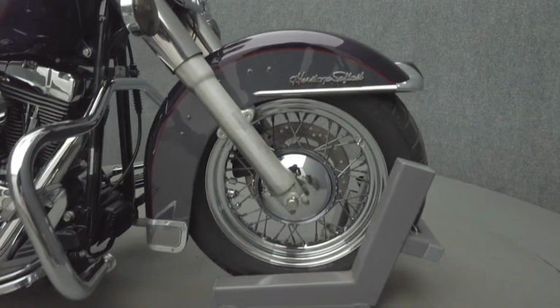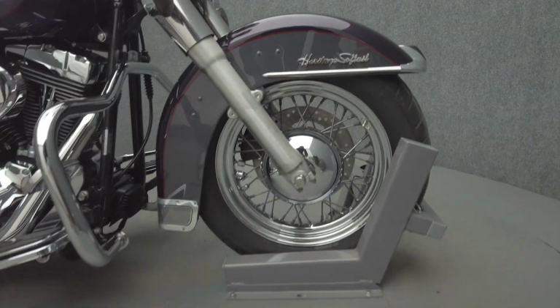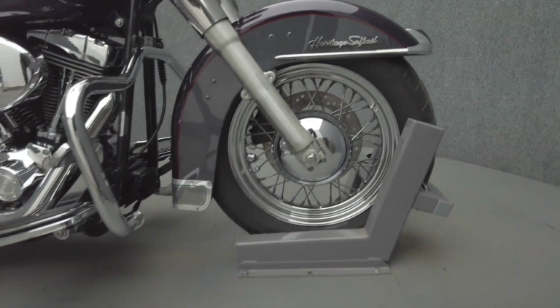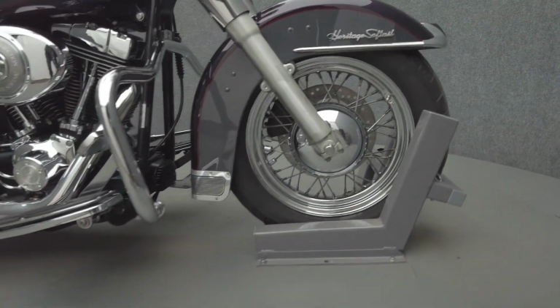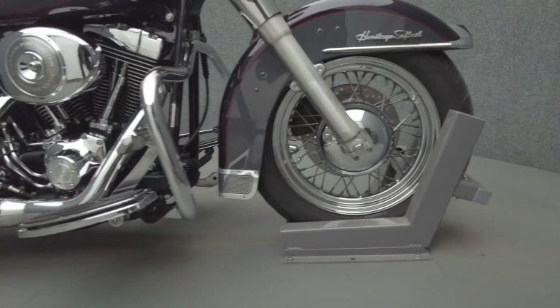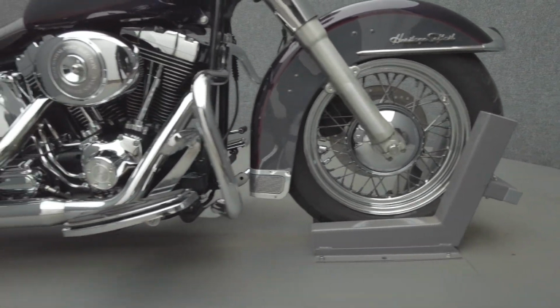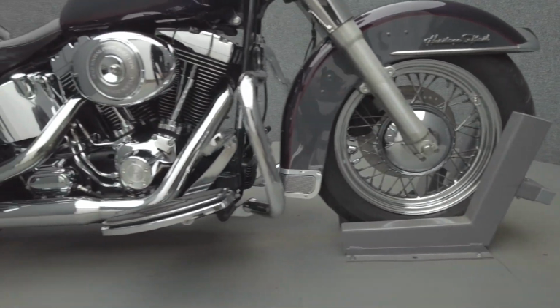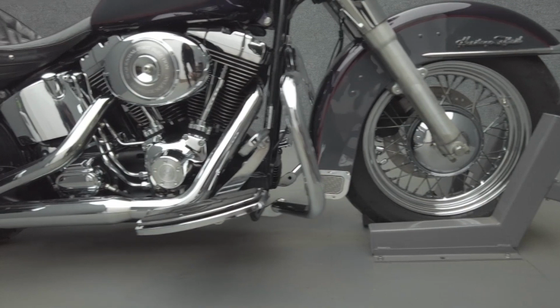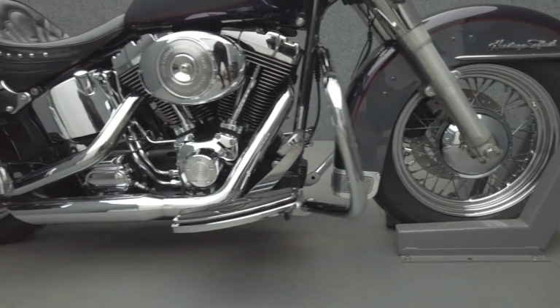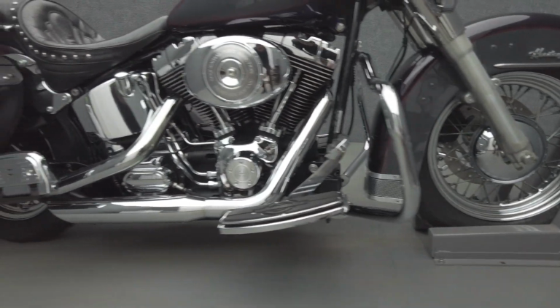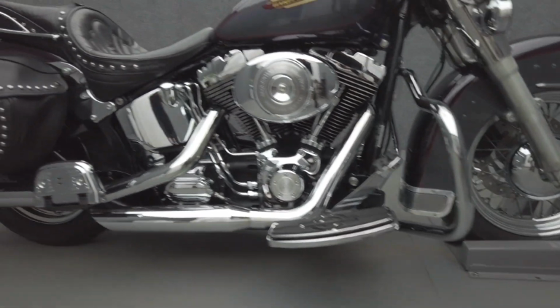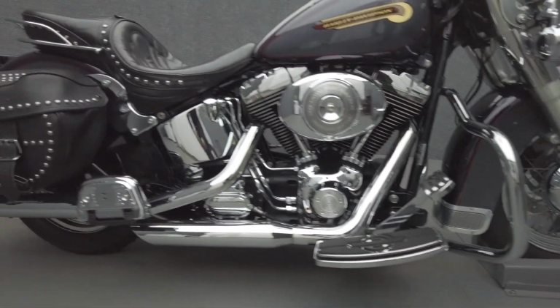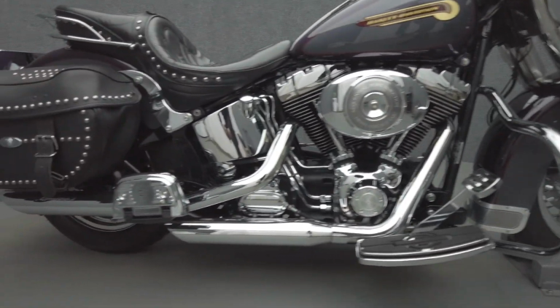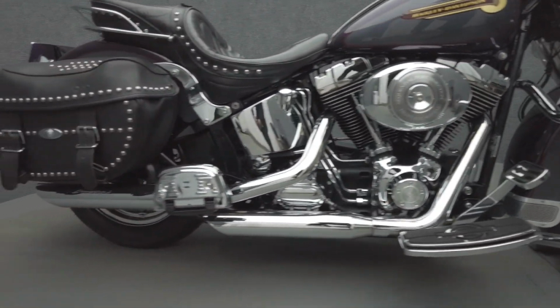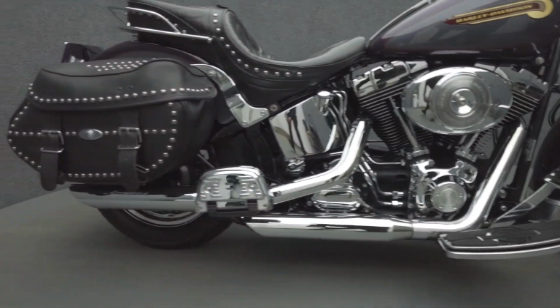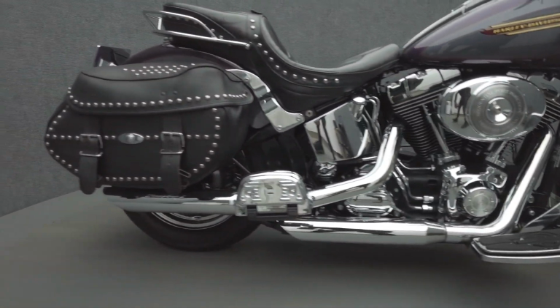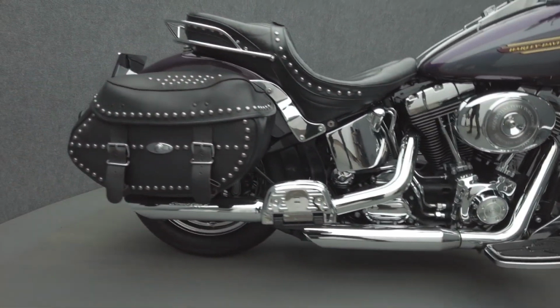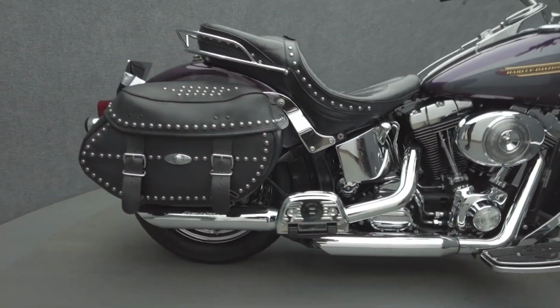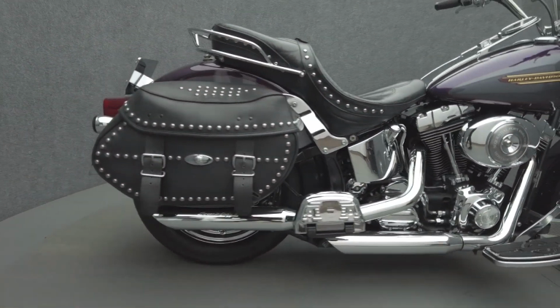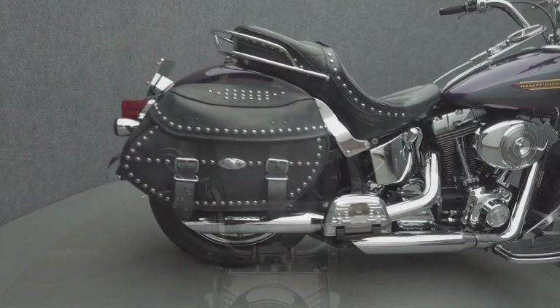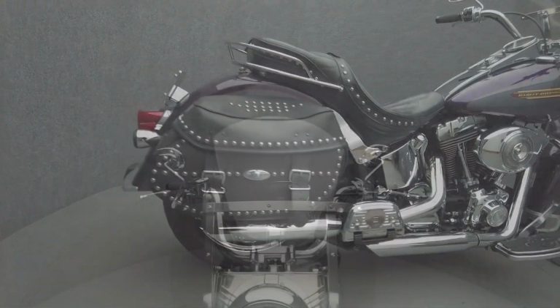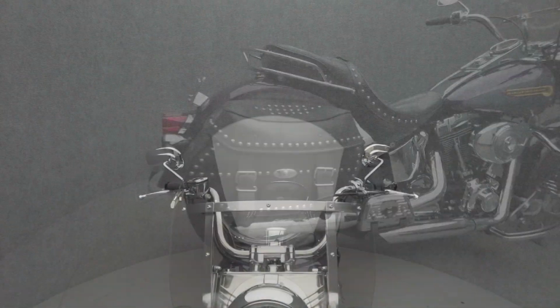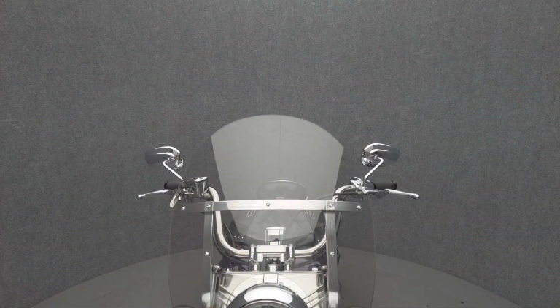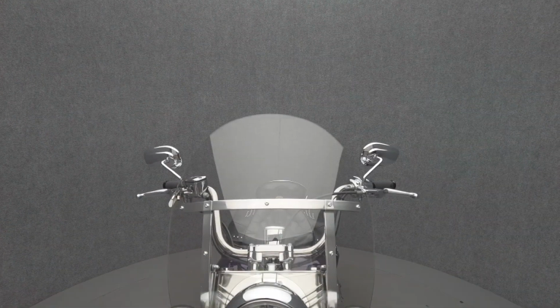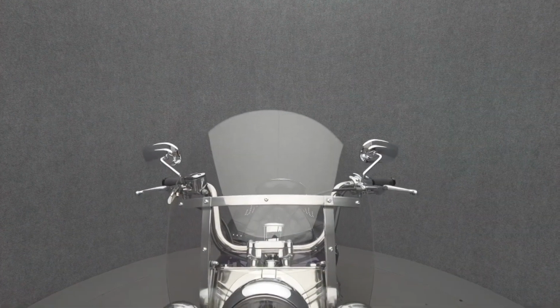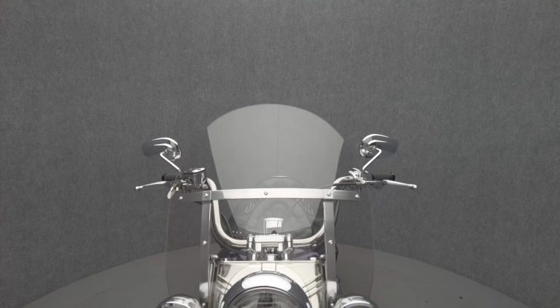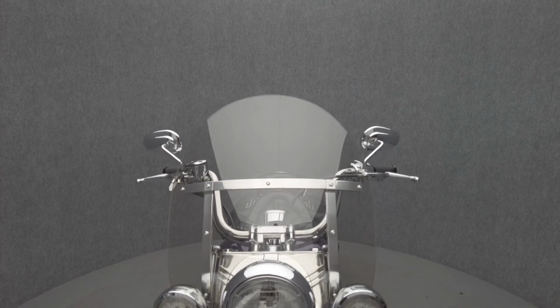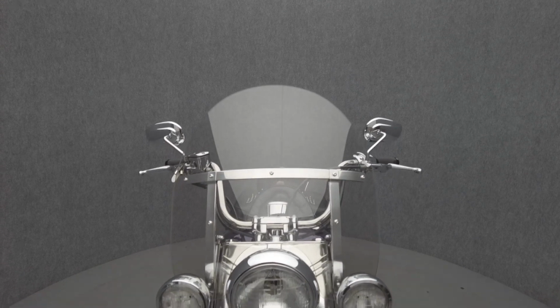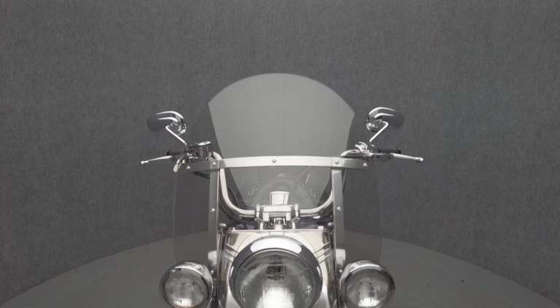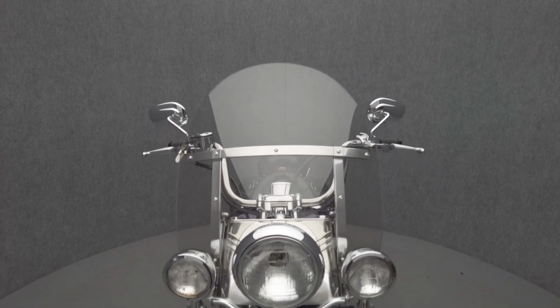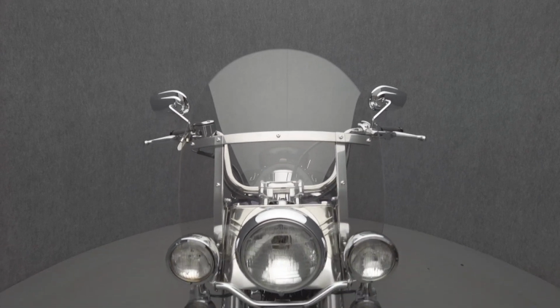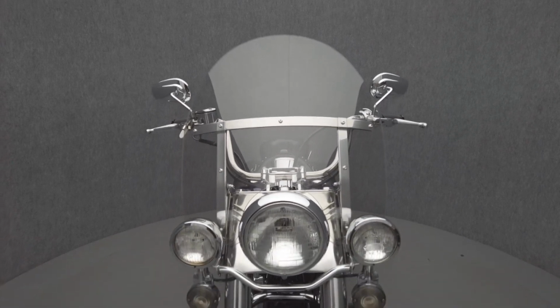The Heritage Softail Classic leans into Harley nostalgia that has become so well-known across the motorcycling world, with smoked rims, sculpted fenders, and a retro-inspired paint scheme.